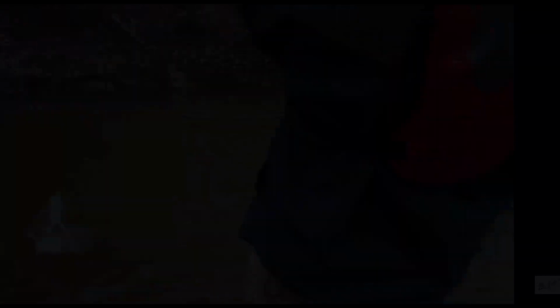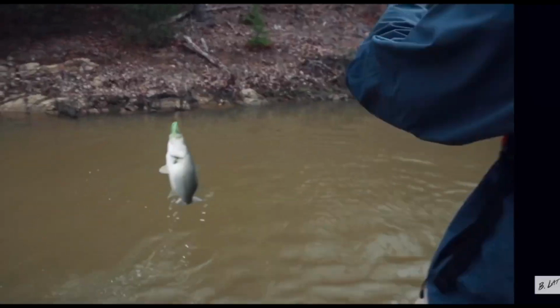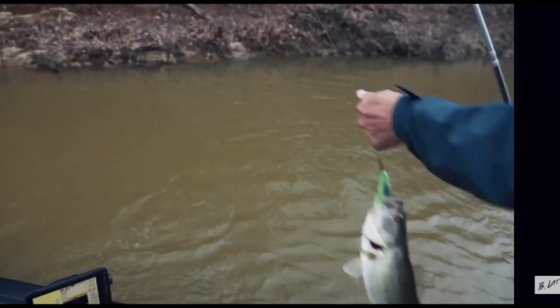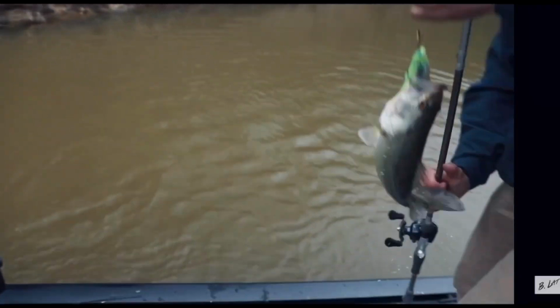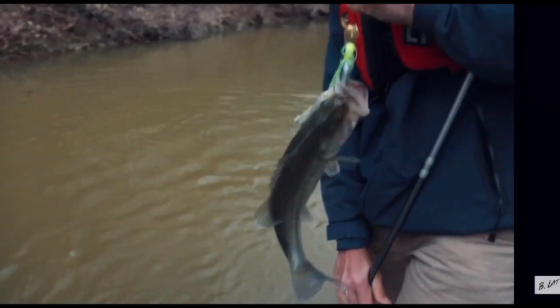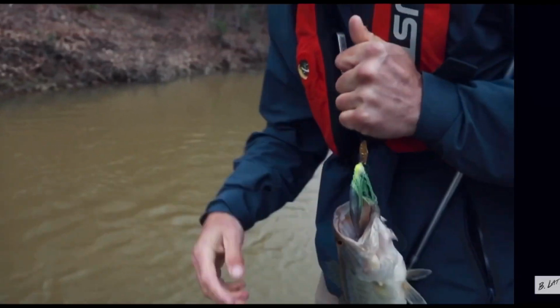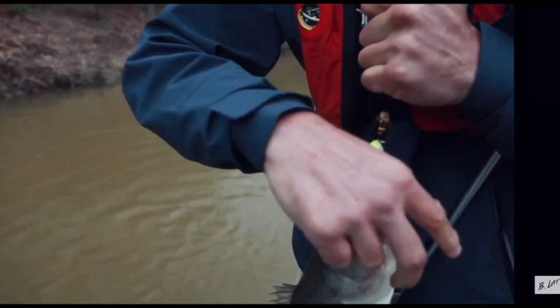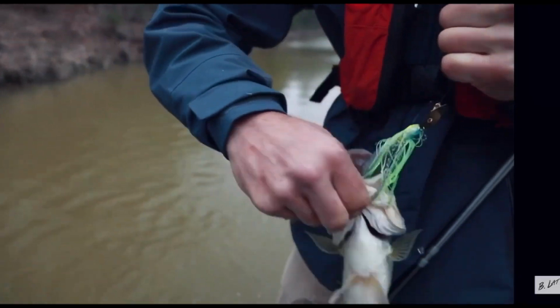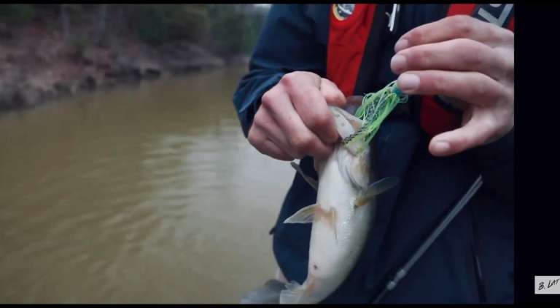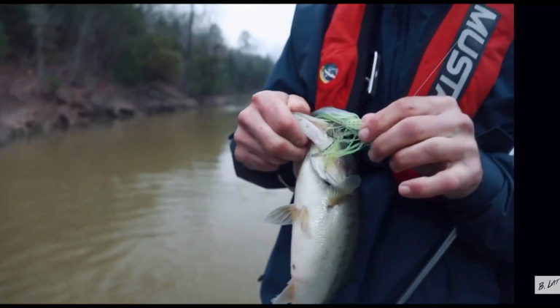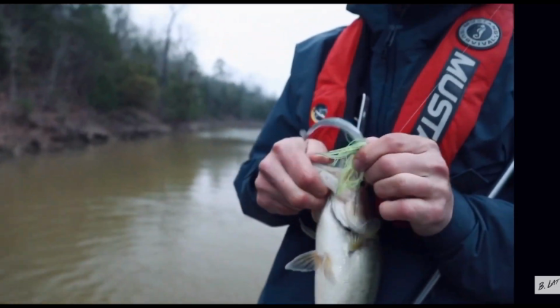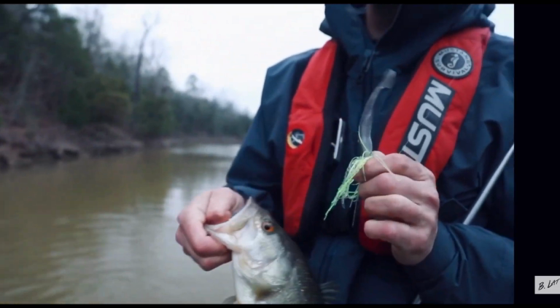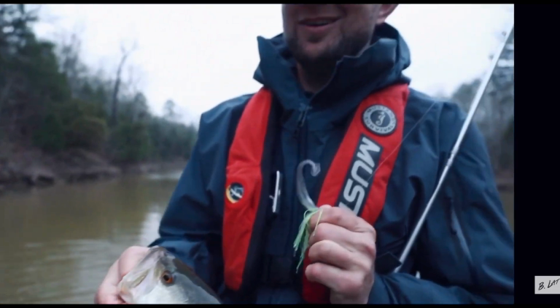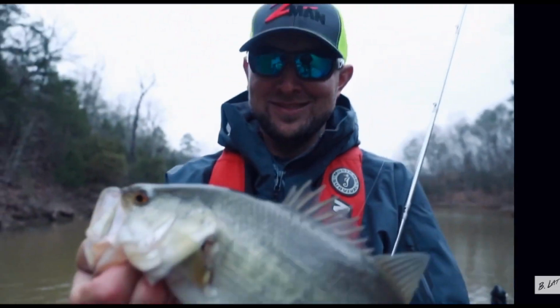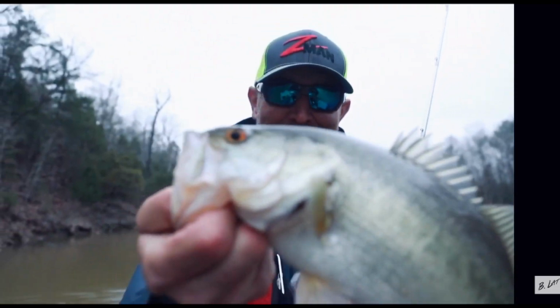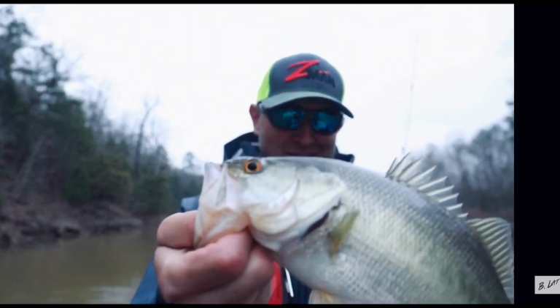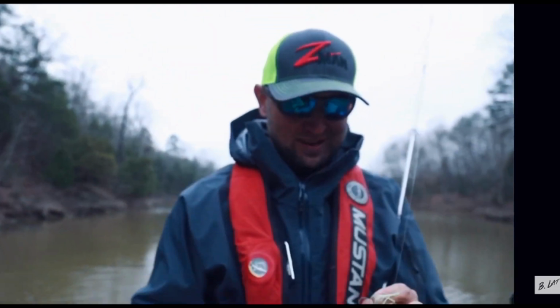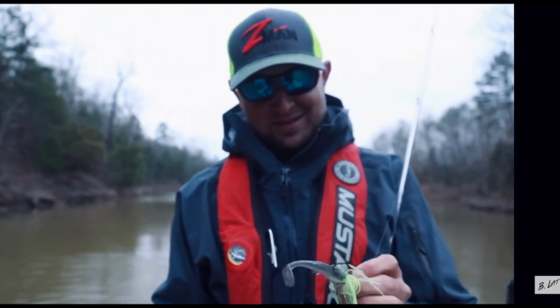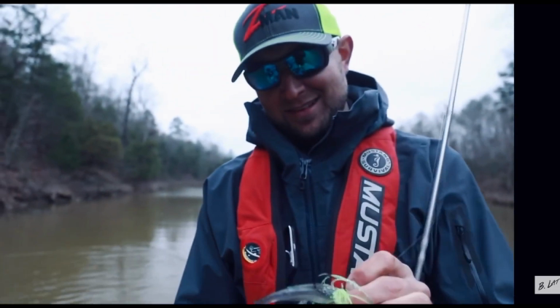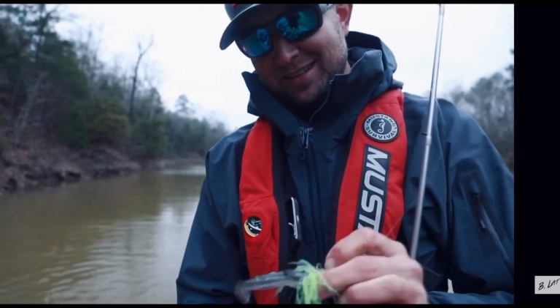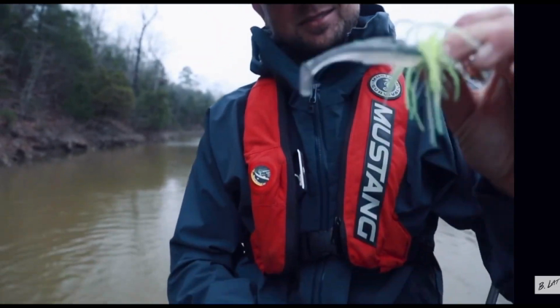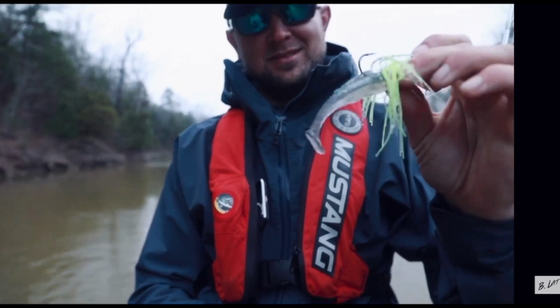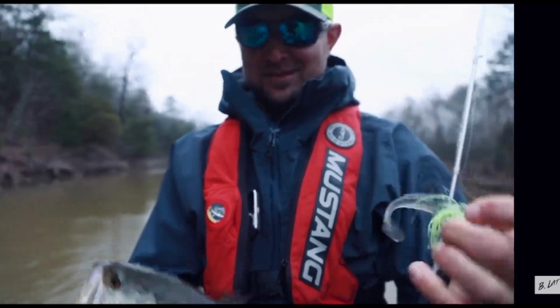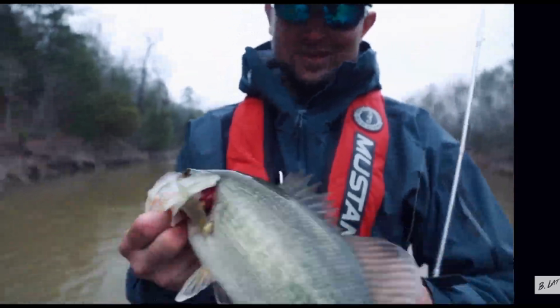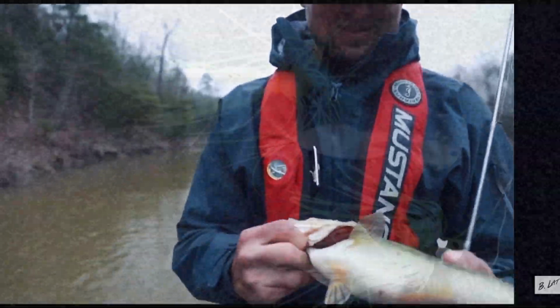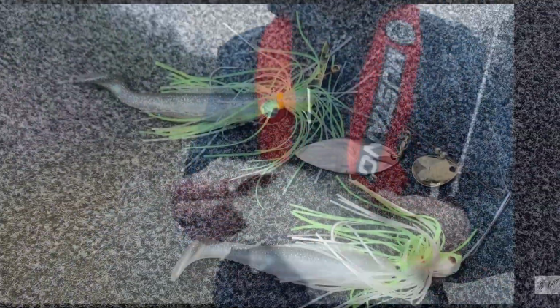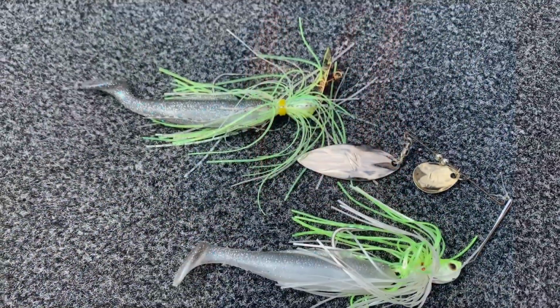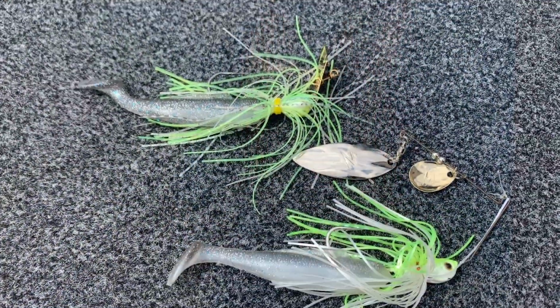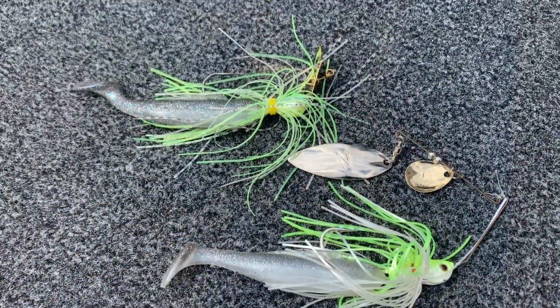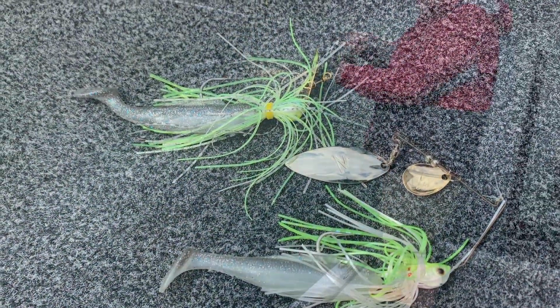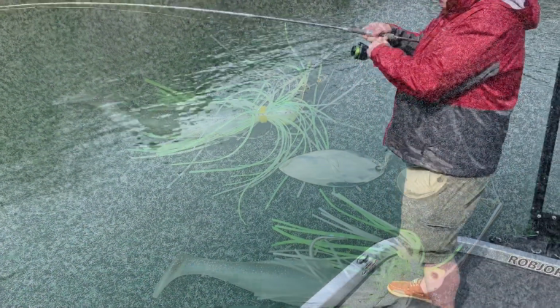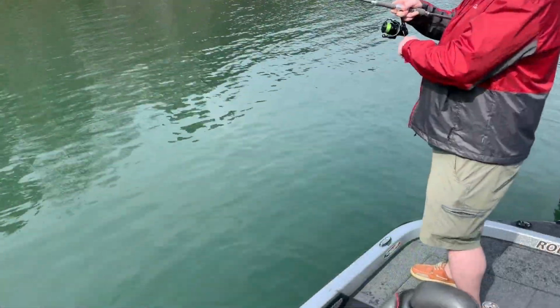A lot of times if I find fish on those baits, I may circle back with another bait that I can kind of pick the area apart — whether it be flipping plastics, jigs, crankbaits, squarebills, whatever the case is. That's a good way to locate fish.